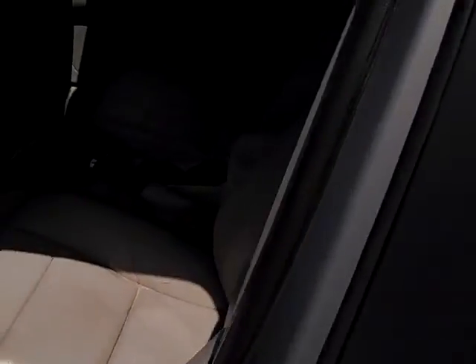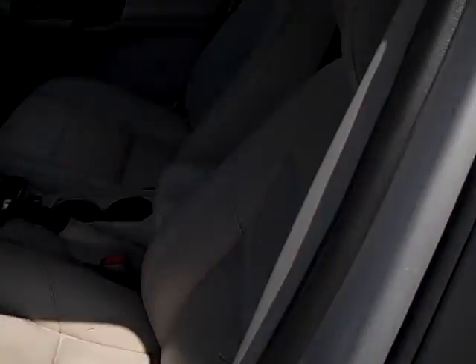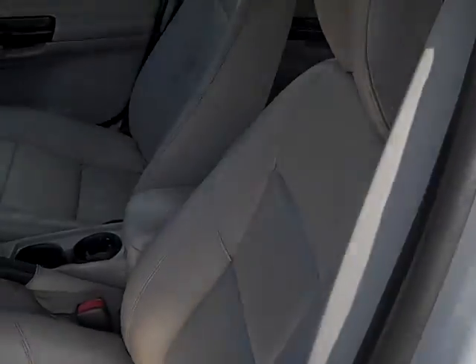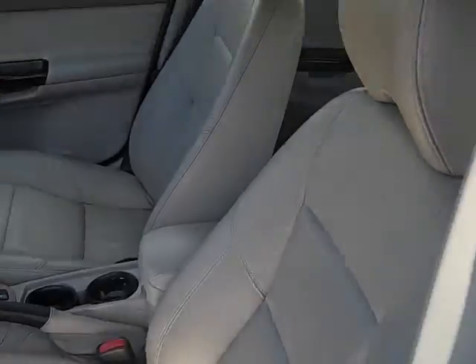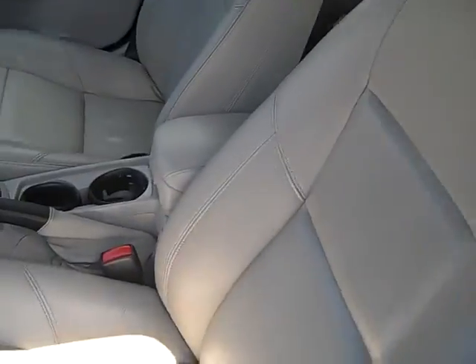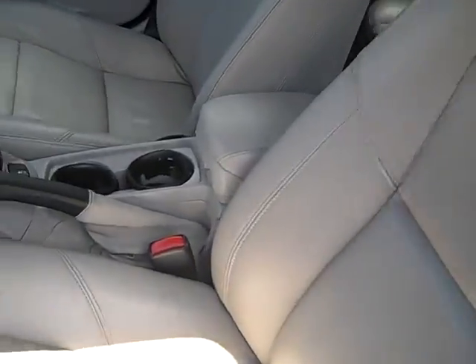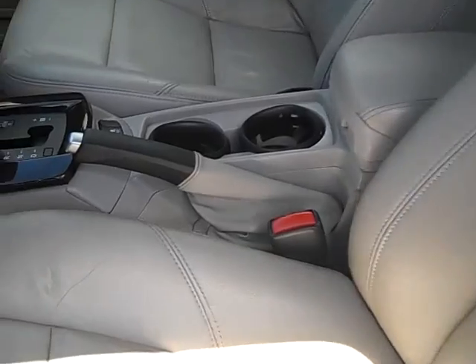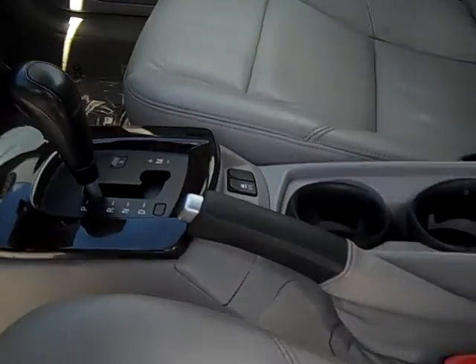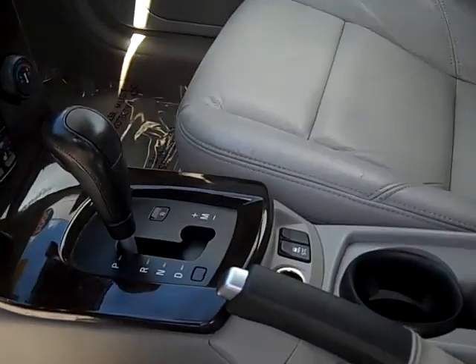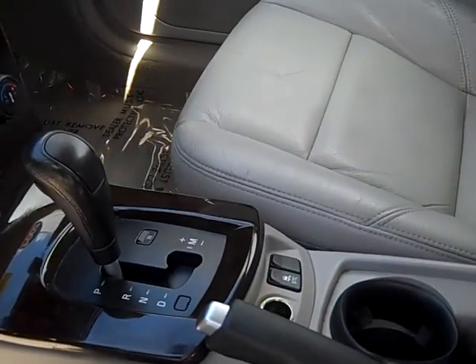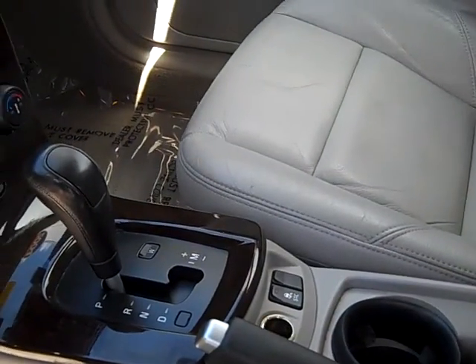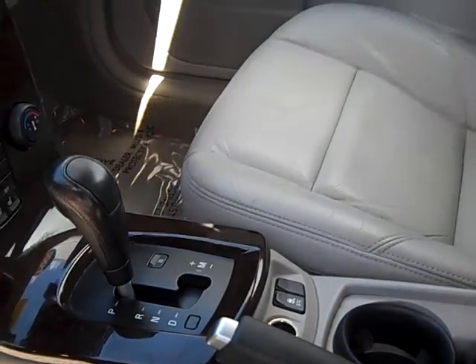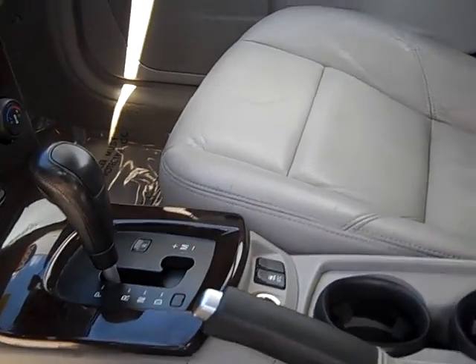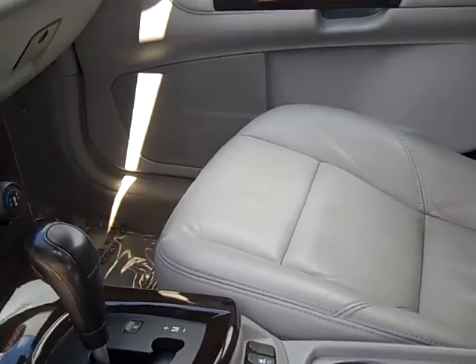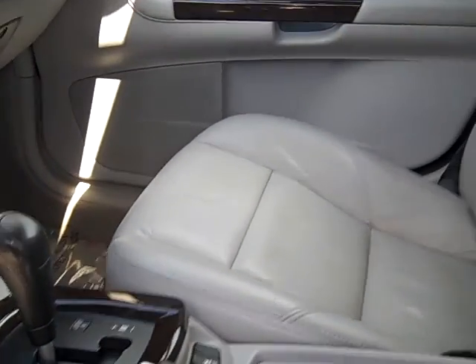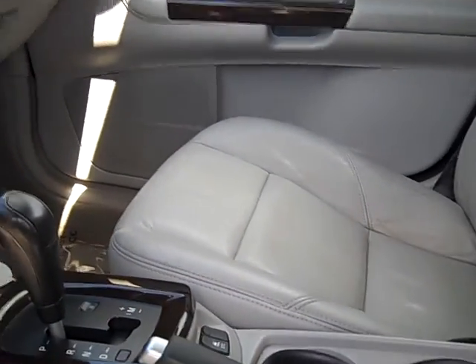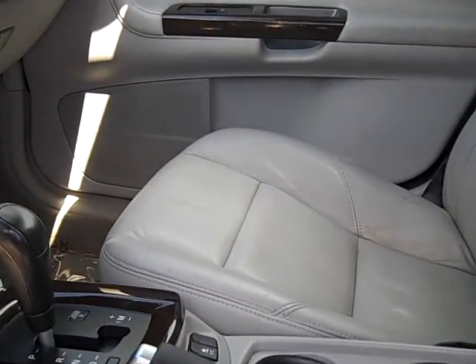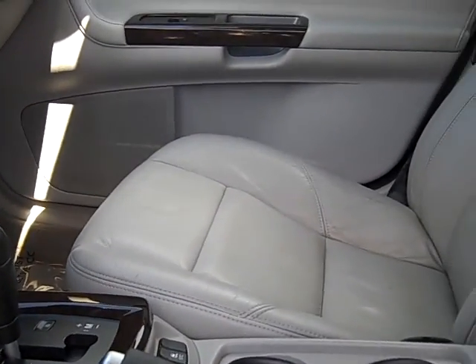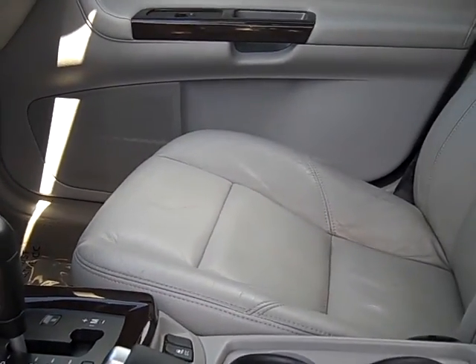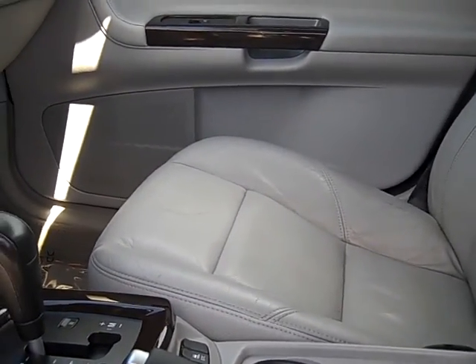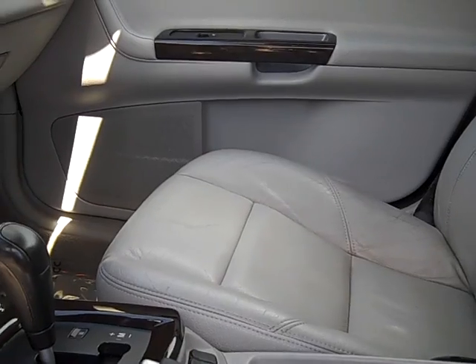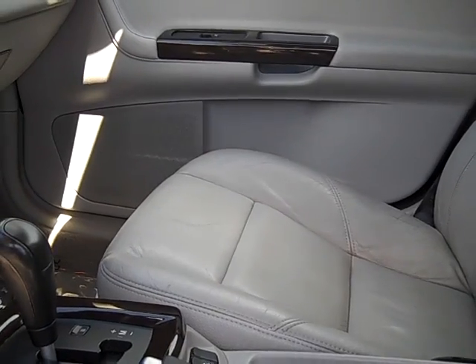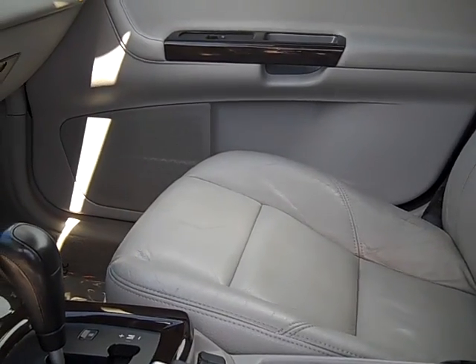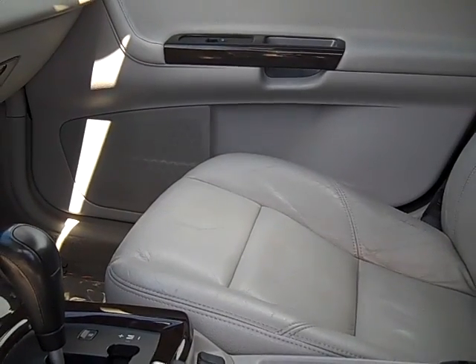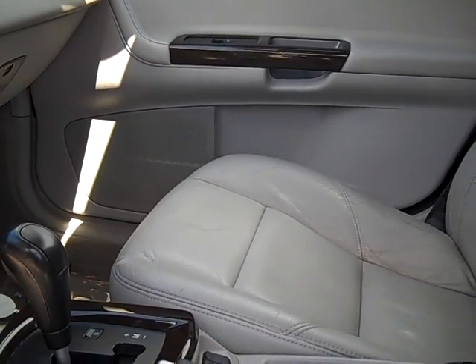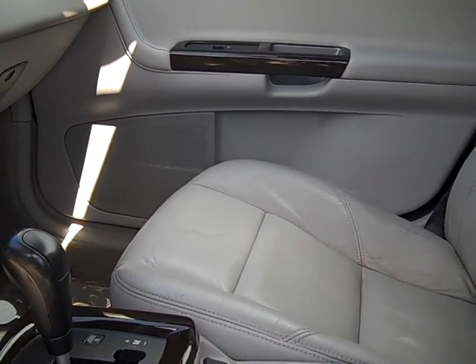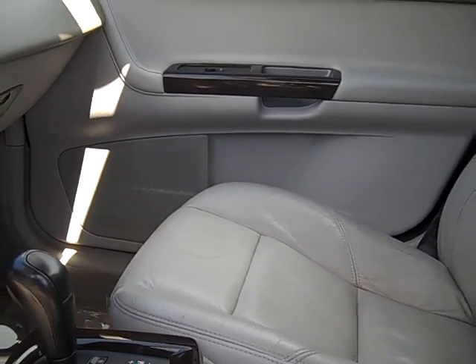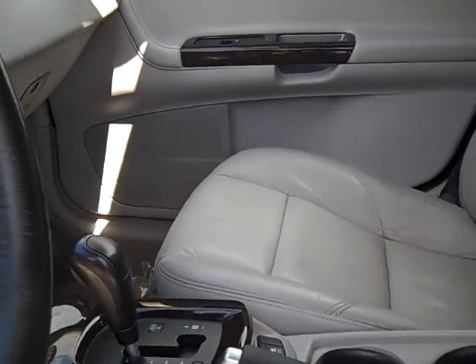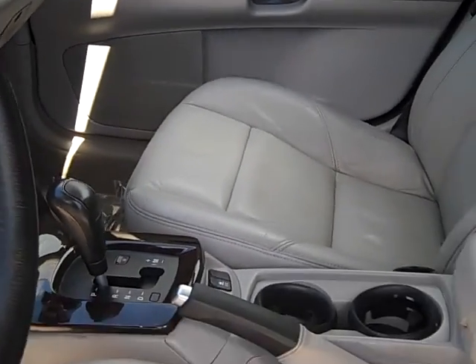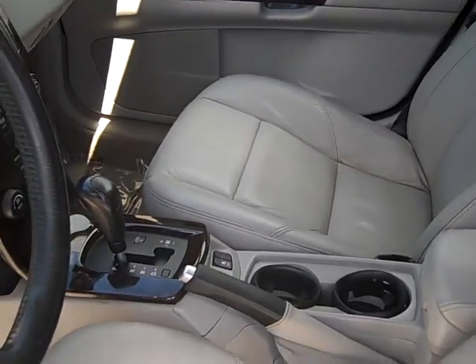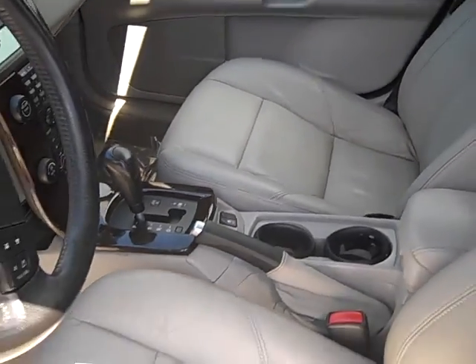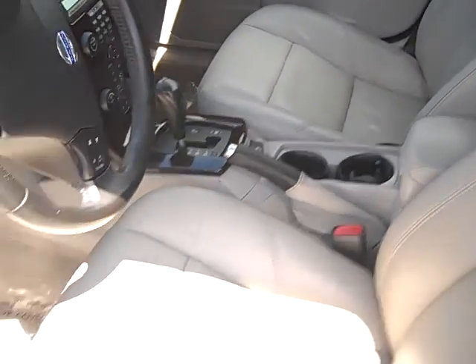It's got a beautiful leather interior with a five-speed automatic transmission. It's got a six-speaker performance audio system with a six-disc CD changer — a great feature to have for anybody.